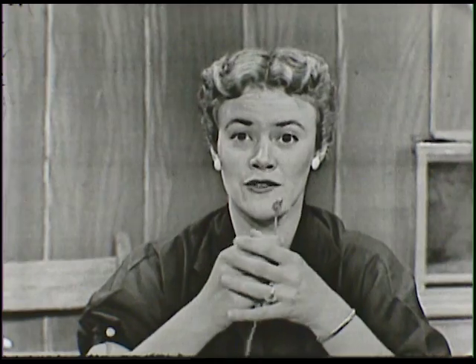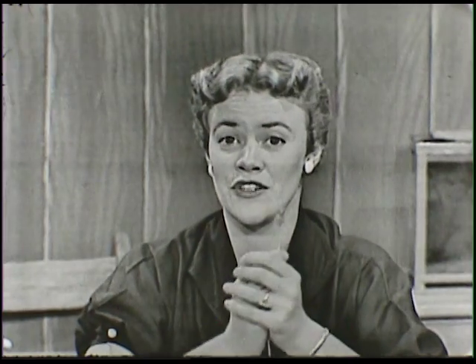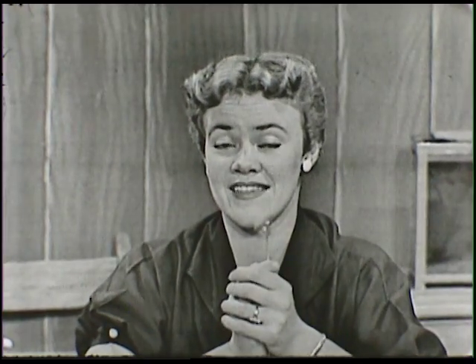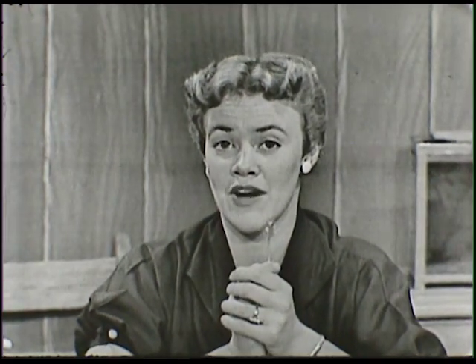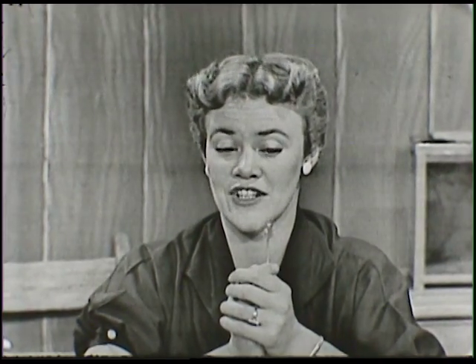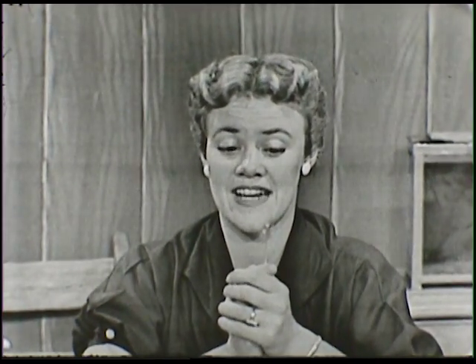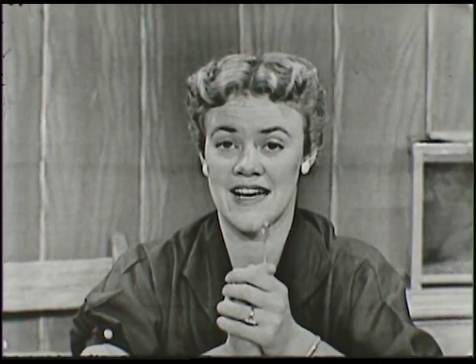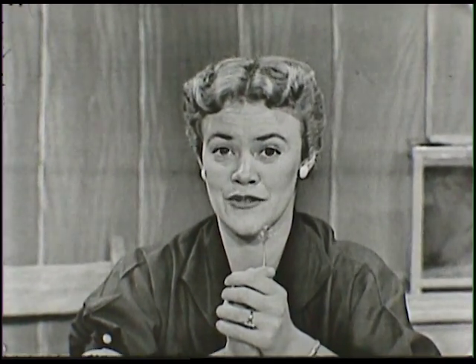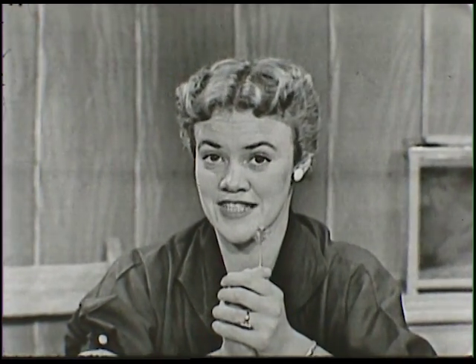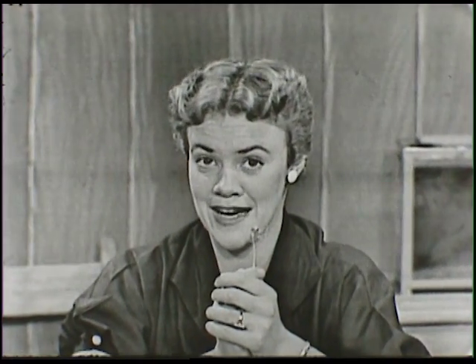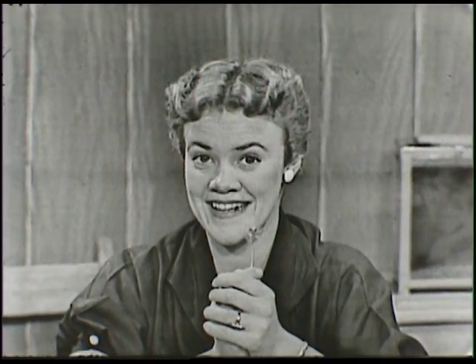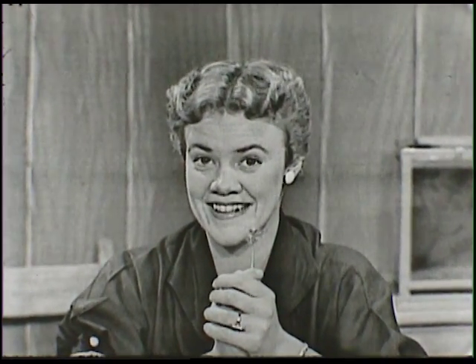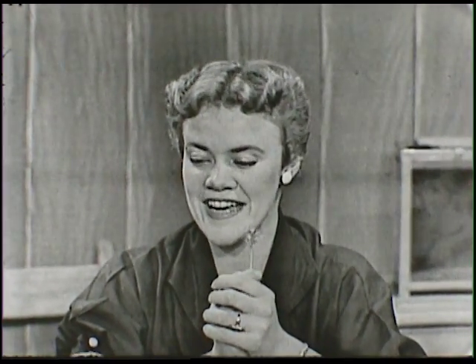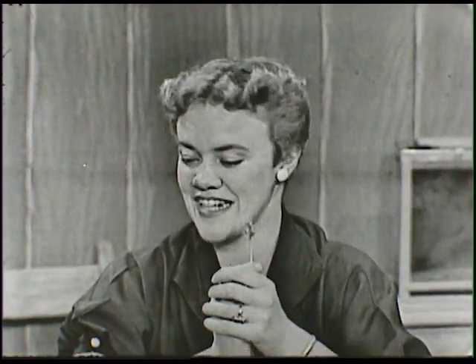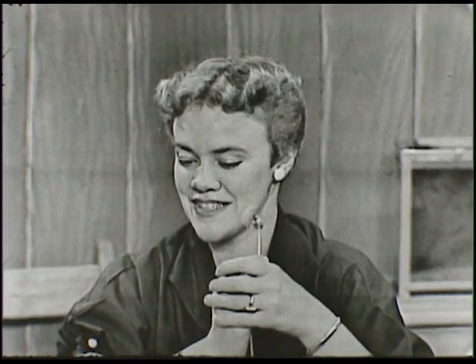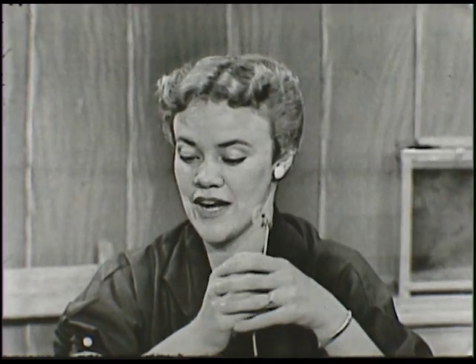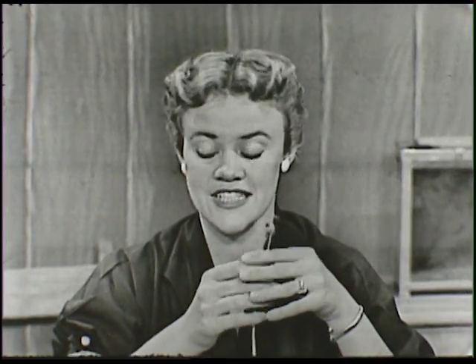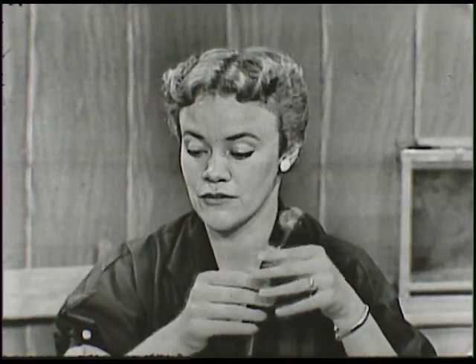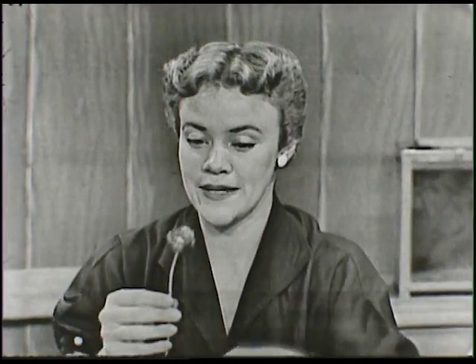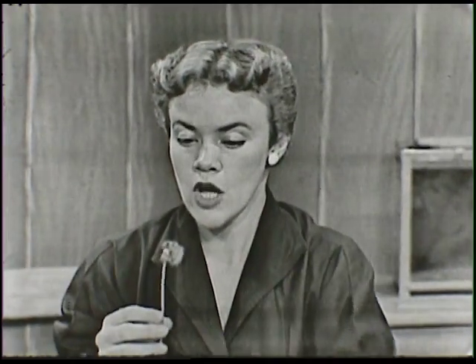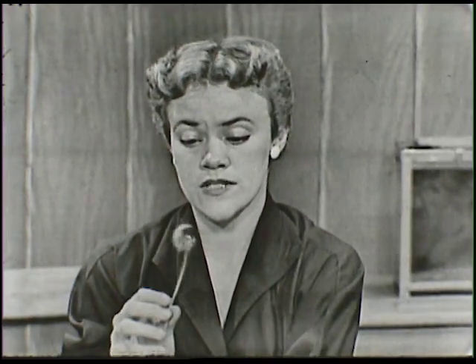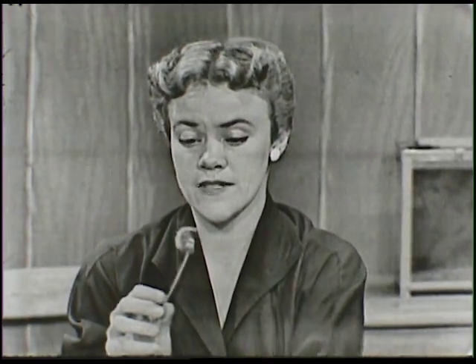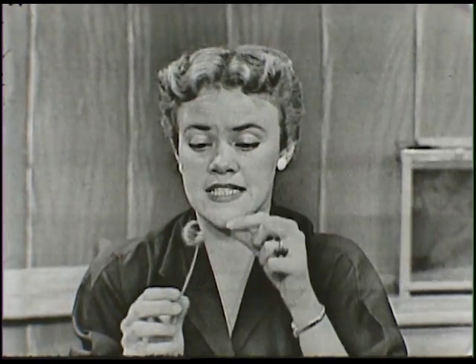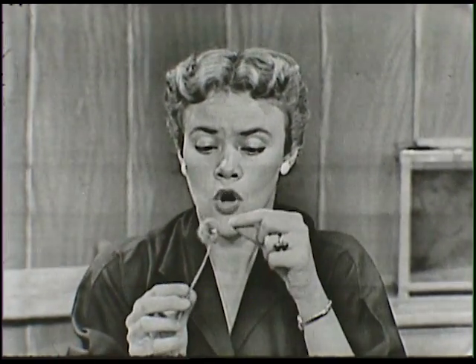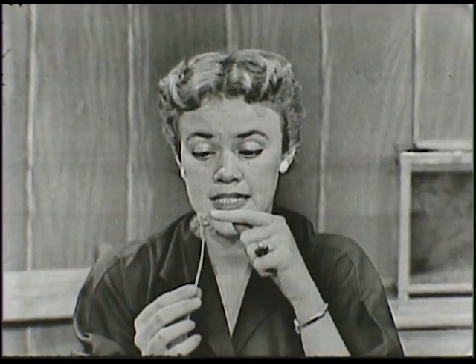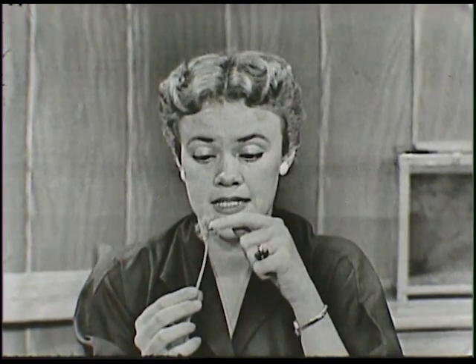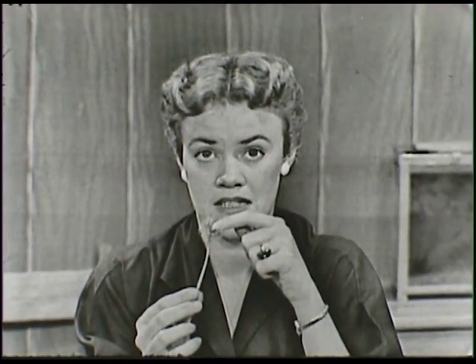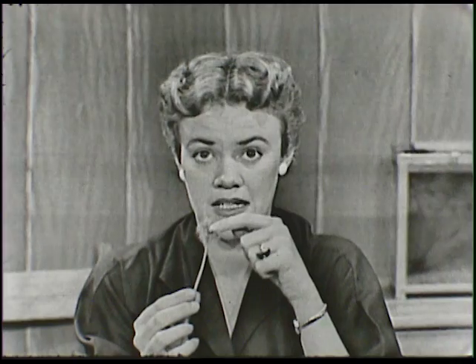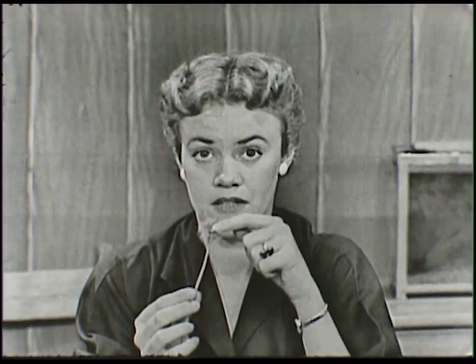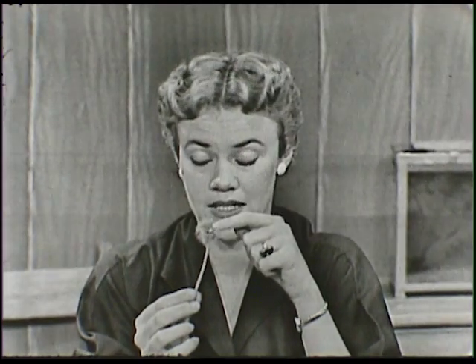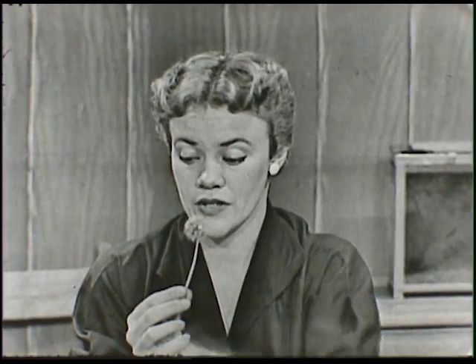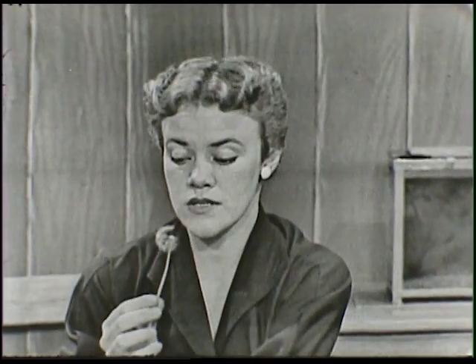Oh, a bird just flew in — I think he wanted to look at the dandelion too. Did you see him fly away? He comes in every once in a while just to see what we're doing. Now we can see the seeds on the dandelion if we look at them very closely.